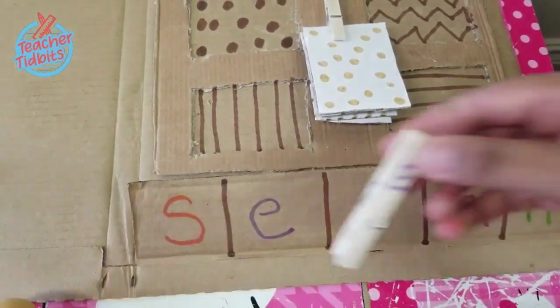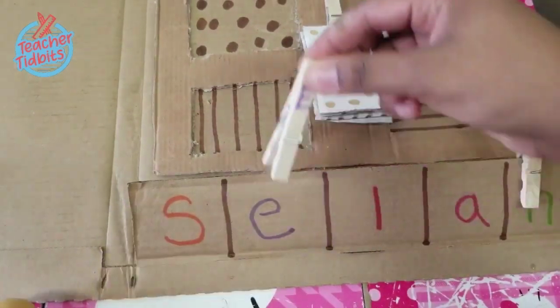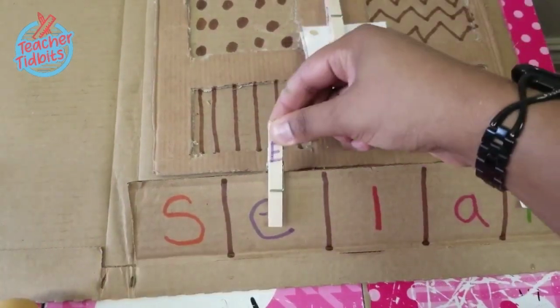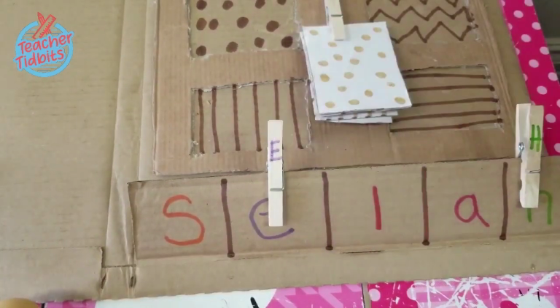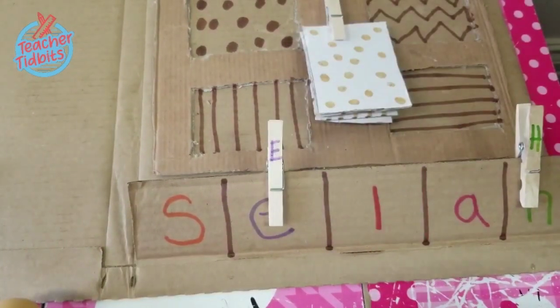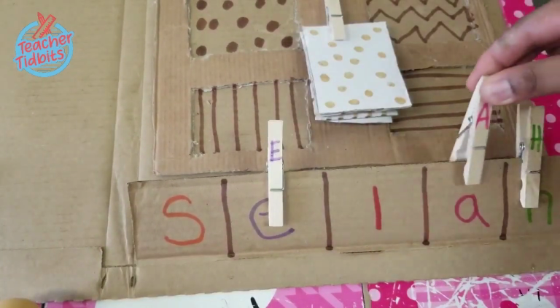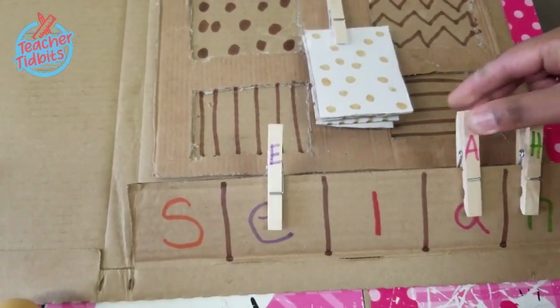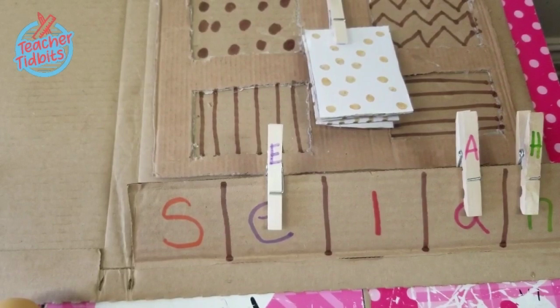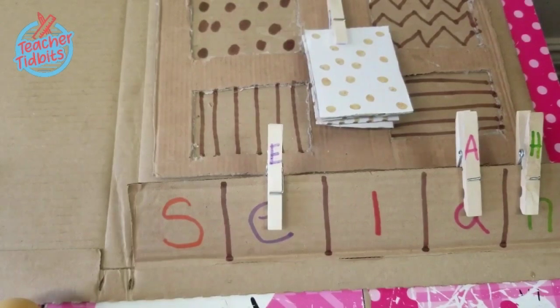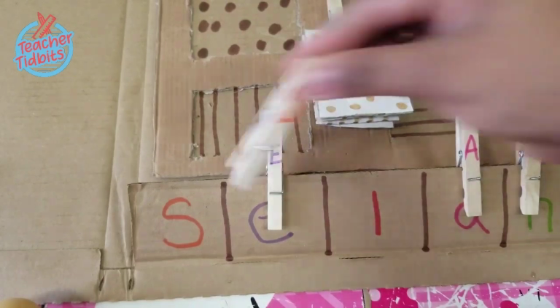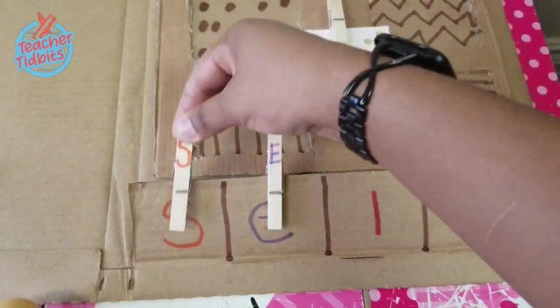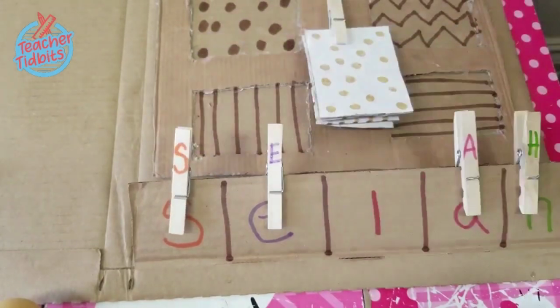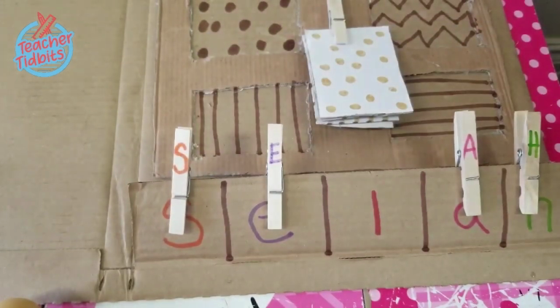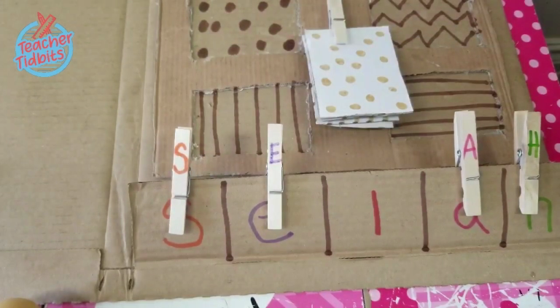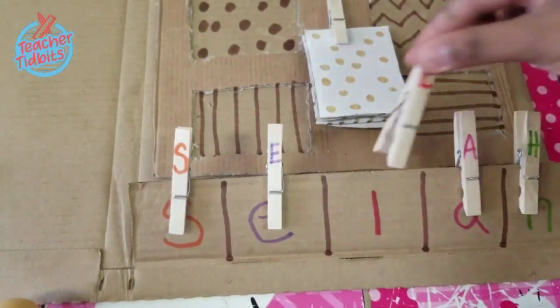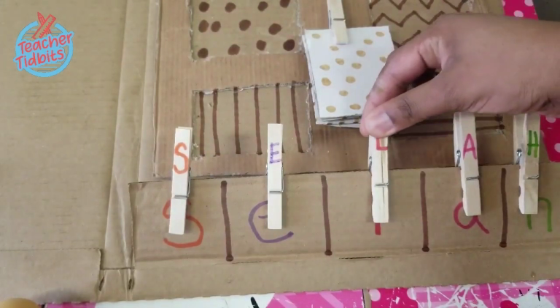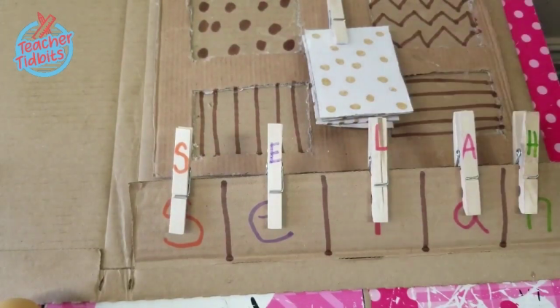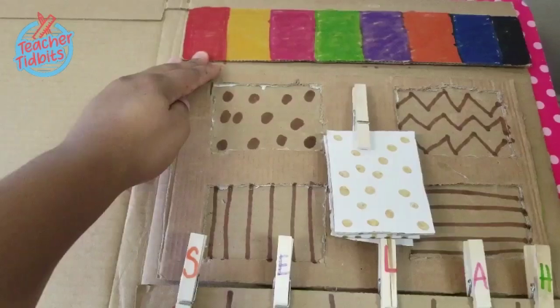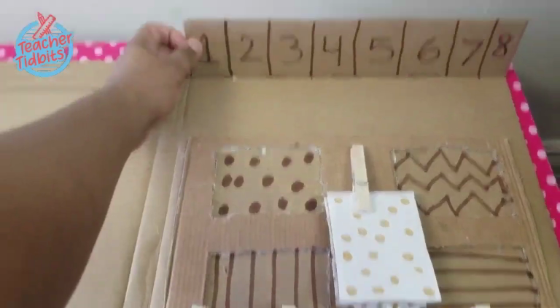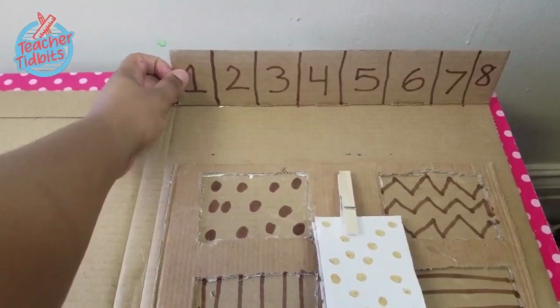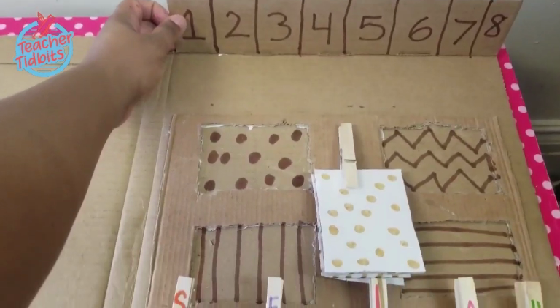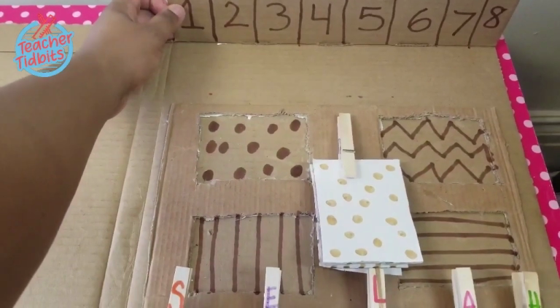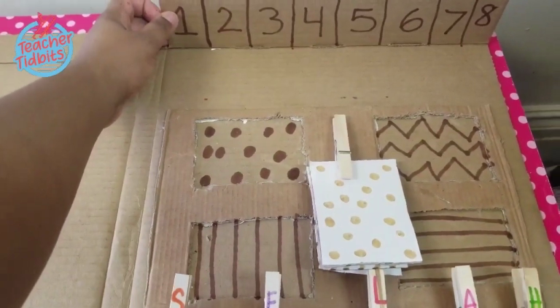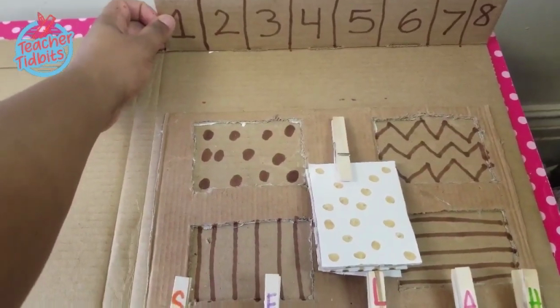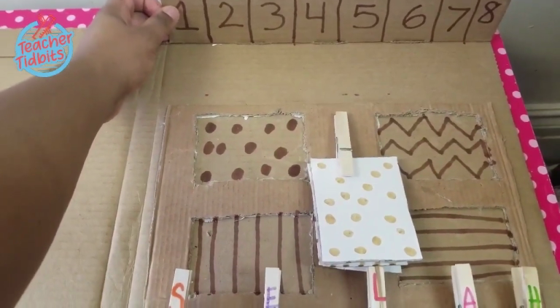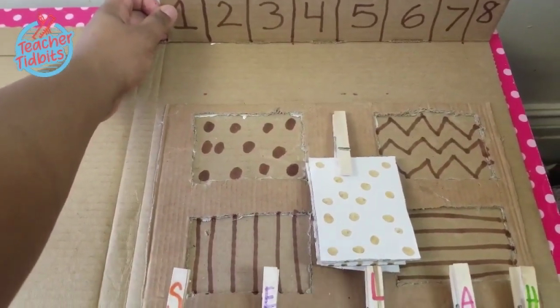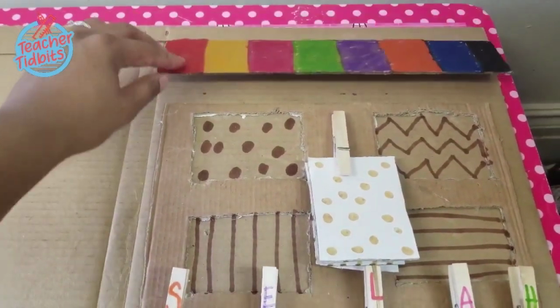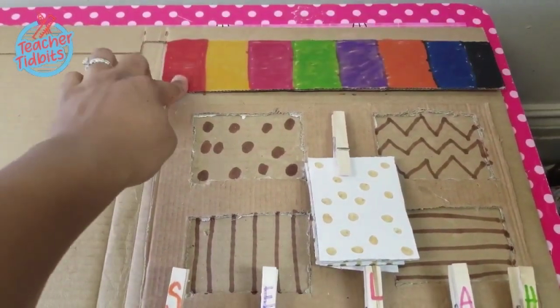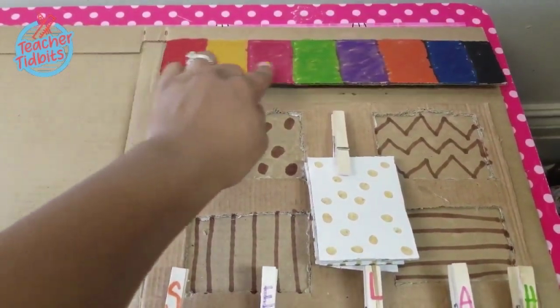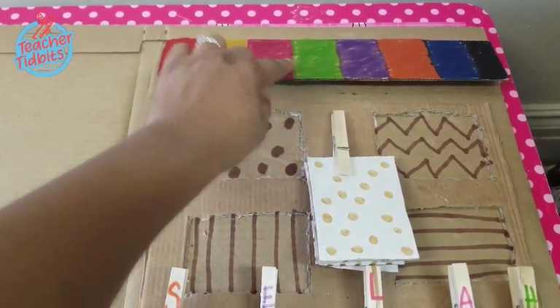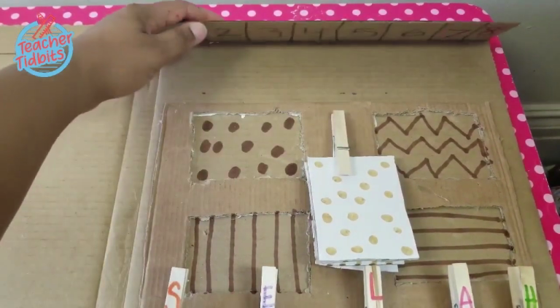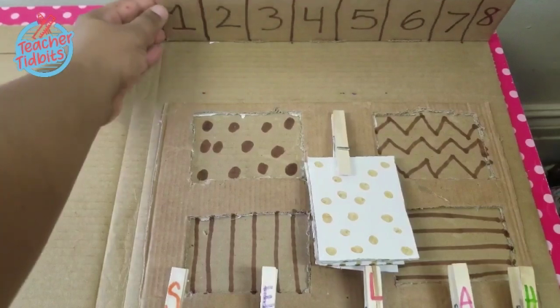On one side I have the letters of my child's name and on the other side I have shapes. I use clothespins to write the corresponding letters to her name as well as the shapes. And I do this again on the other side with colors and with numbers.